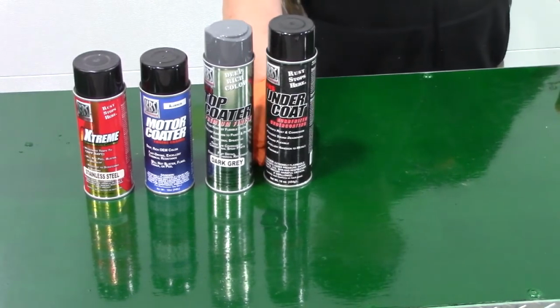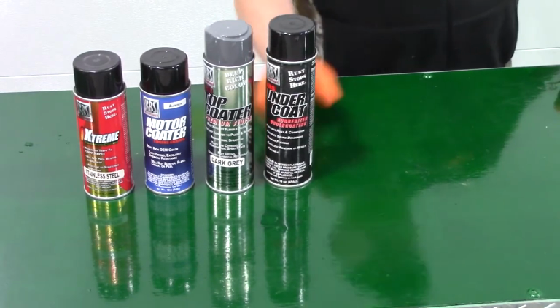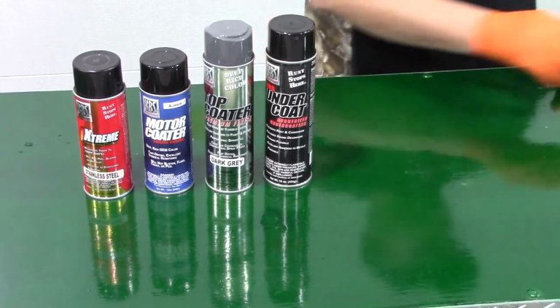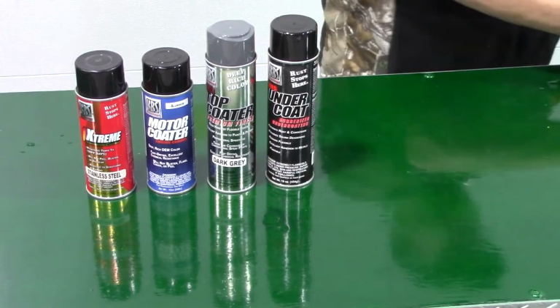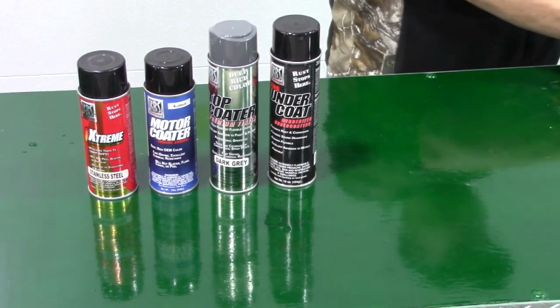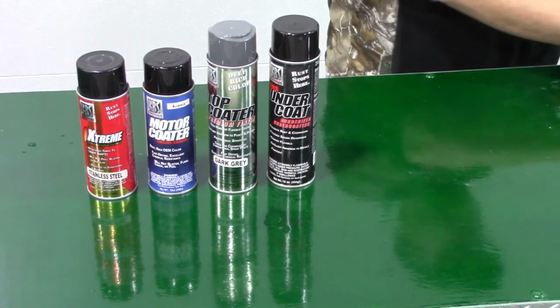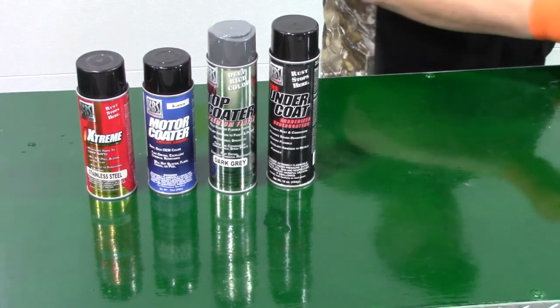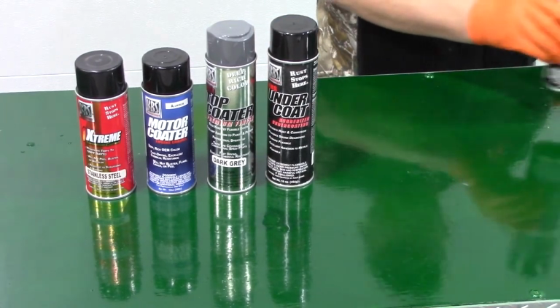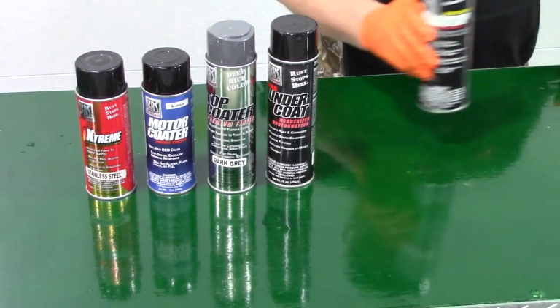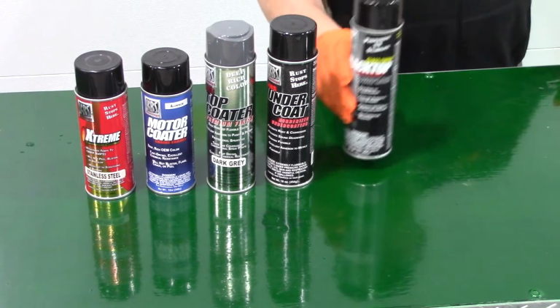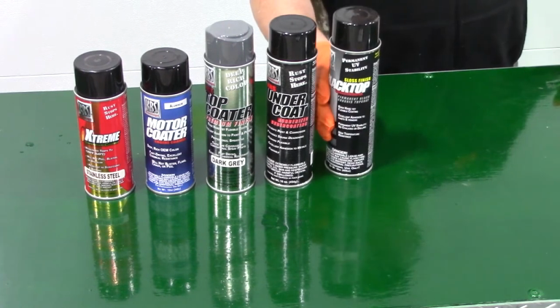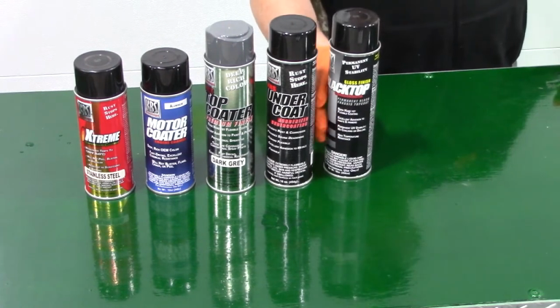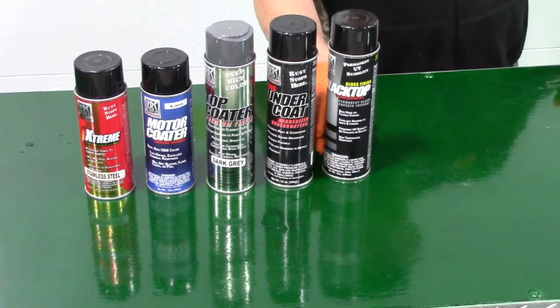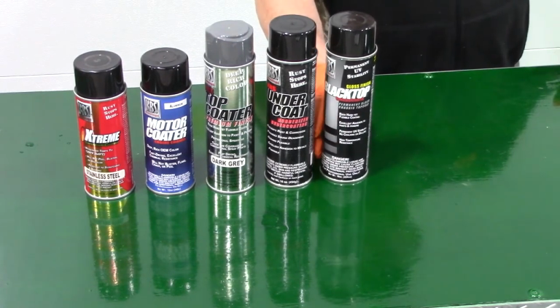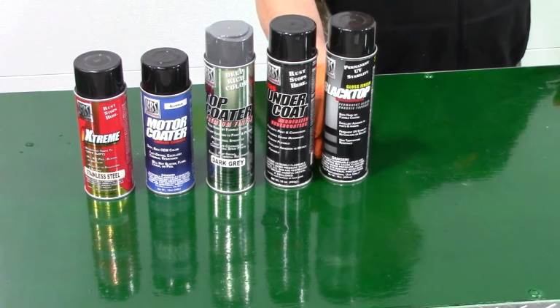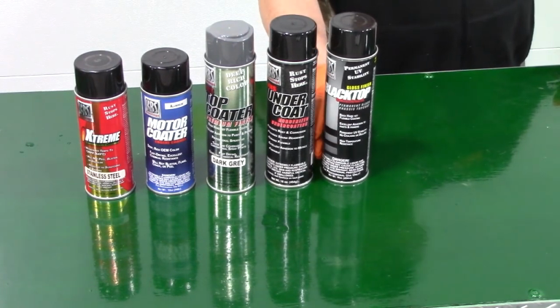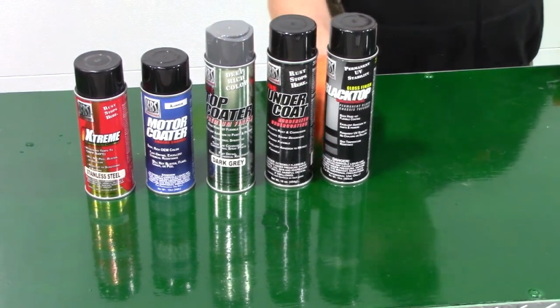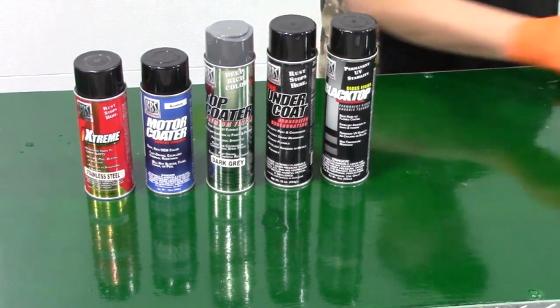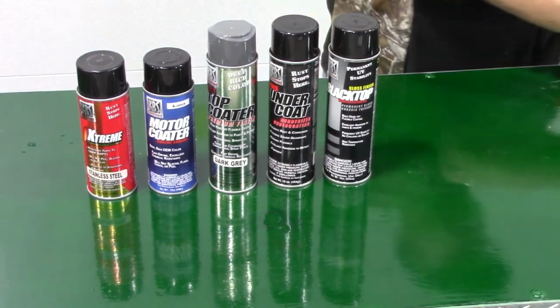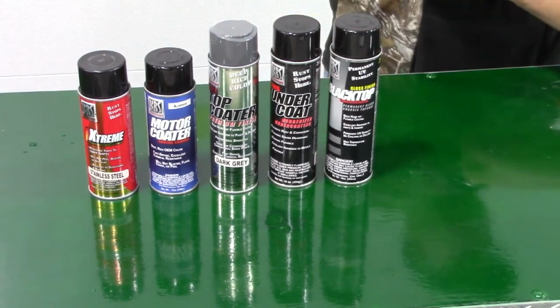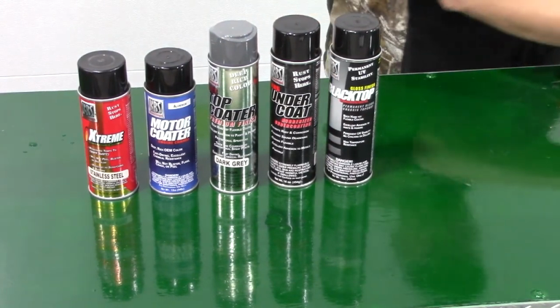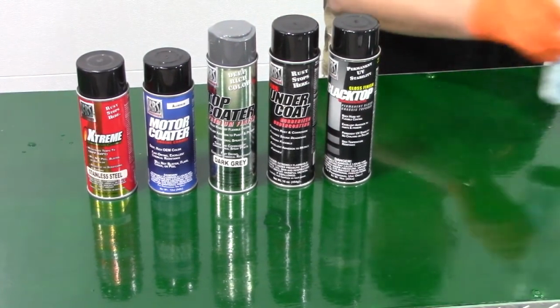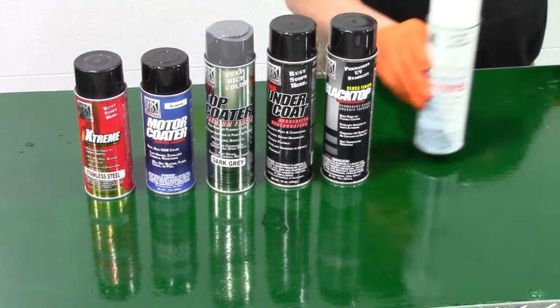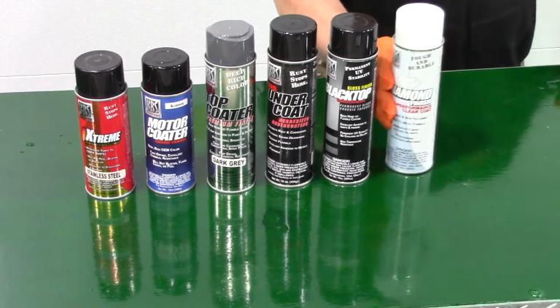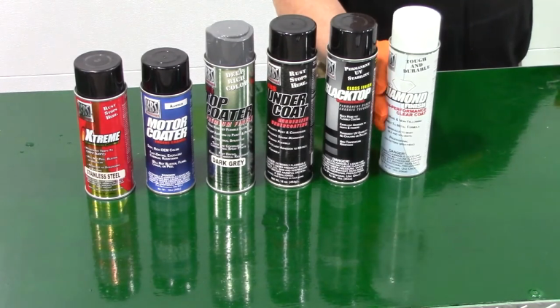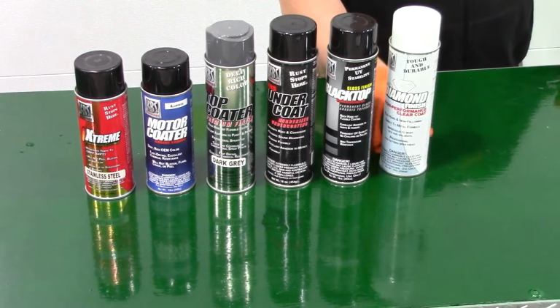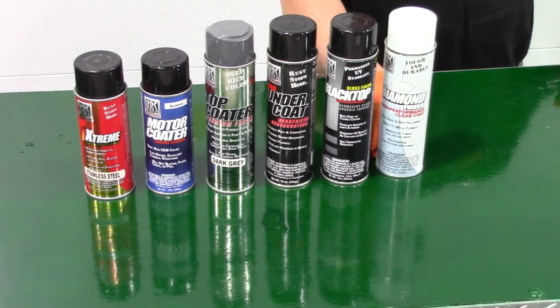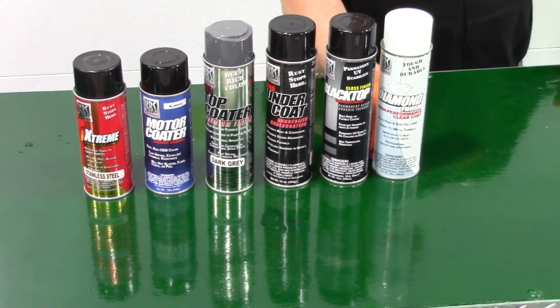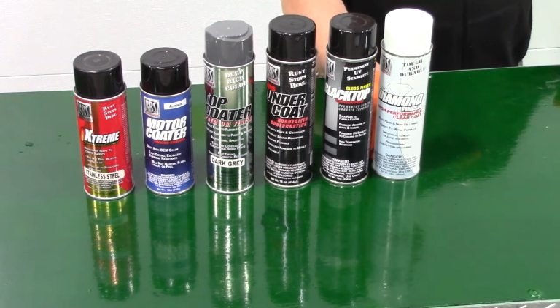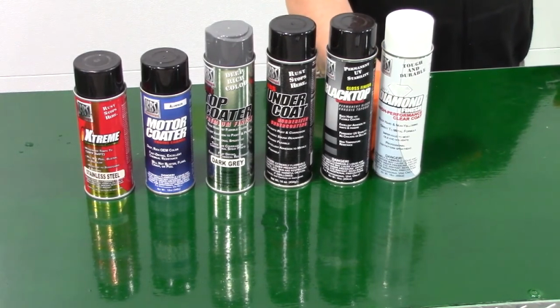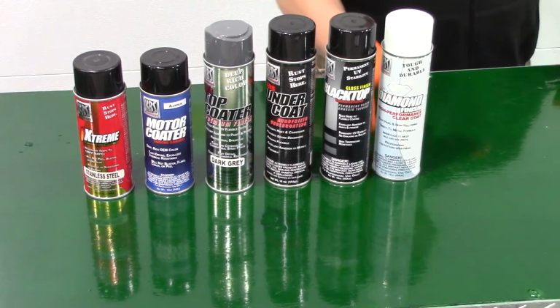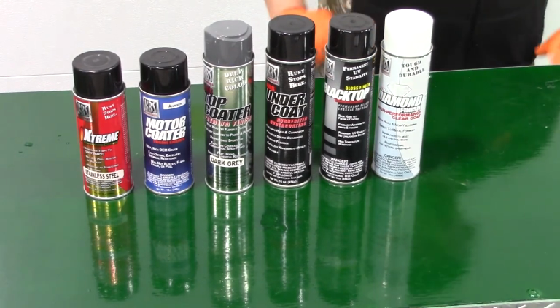Doing this prevents the coating or paint from drying up and creating a clog. A clog is not only a pain to deal with, but can create a situation where the remaining product is unusable. The last thing you want is a good quality product that is no longer usable.